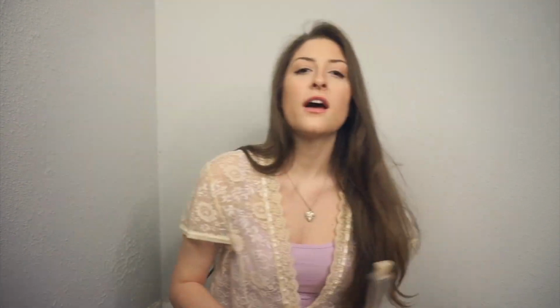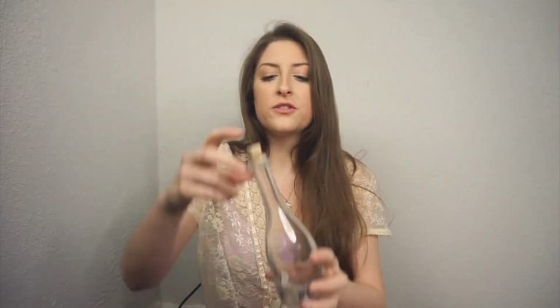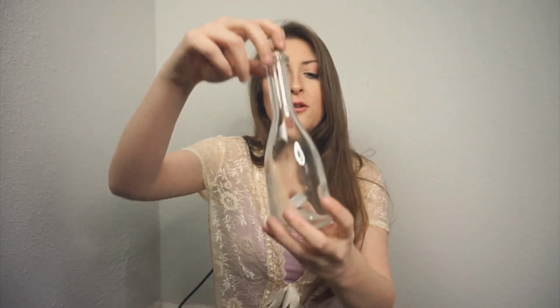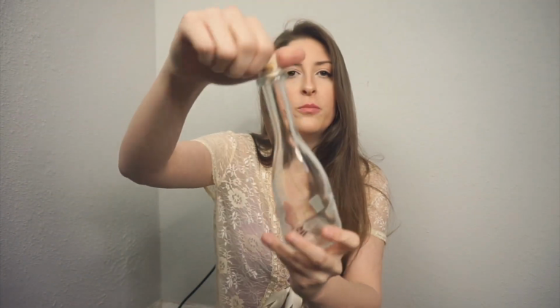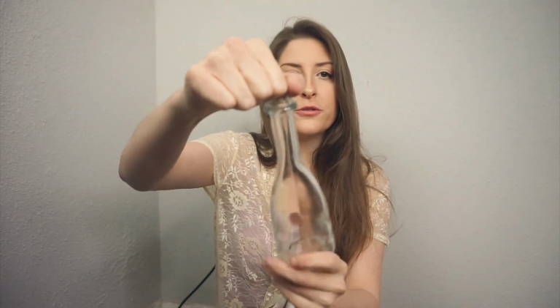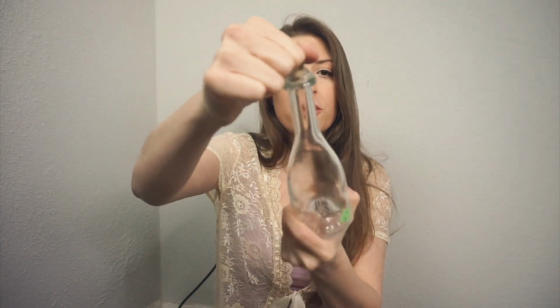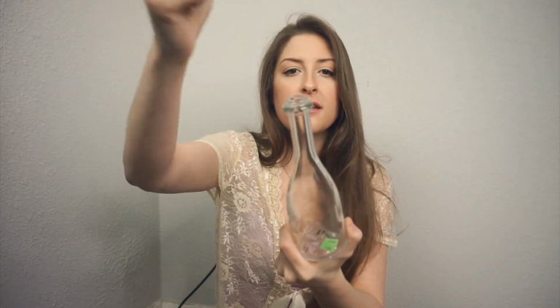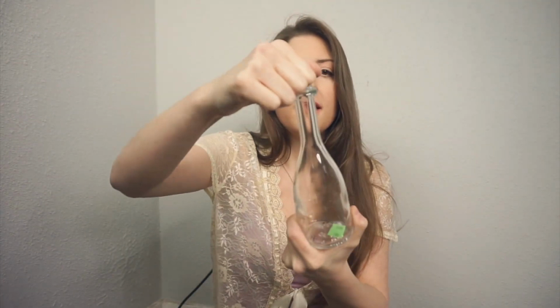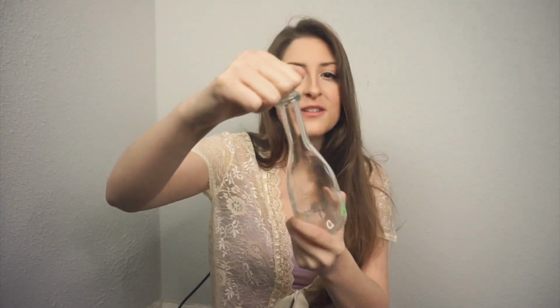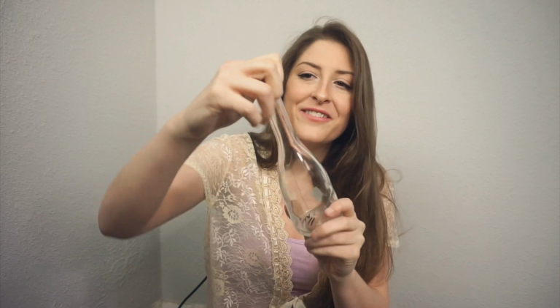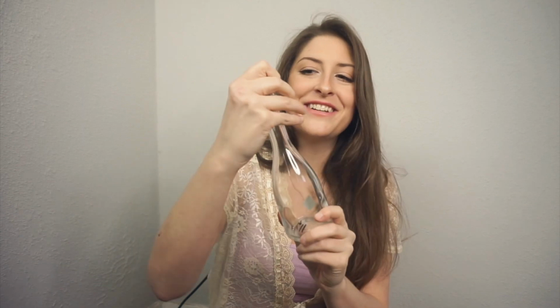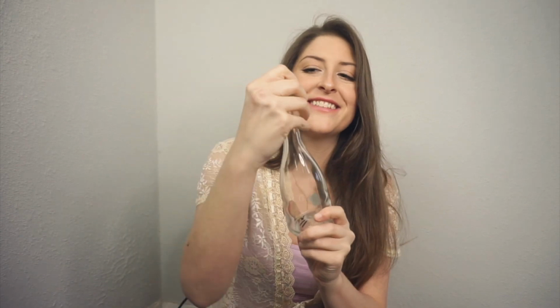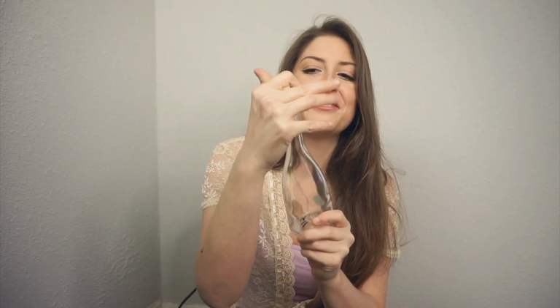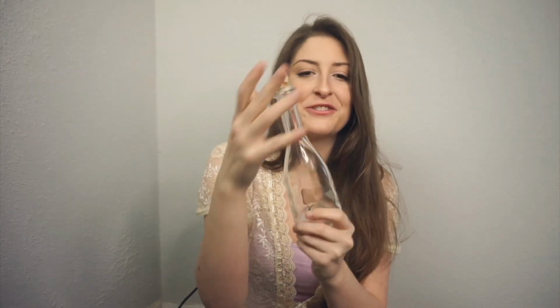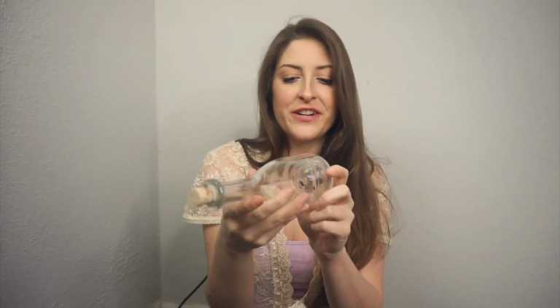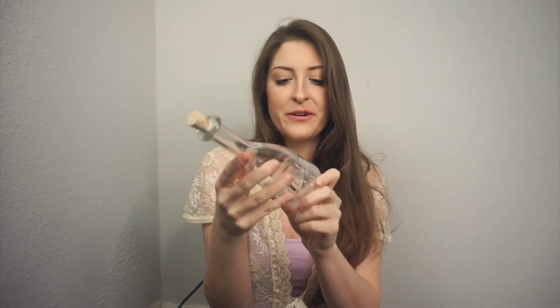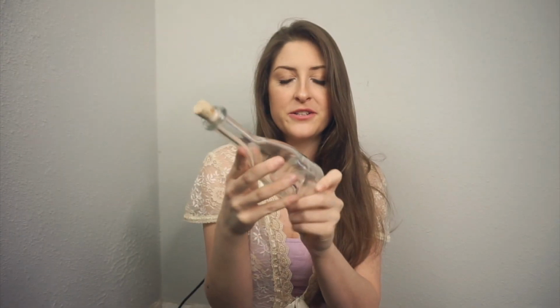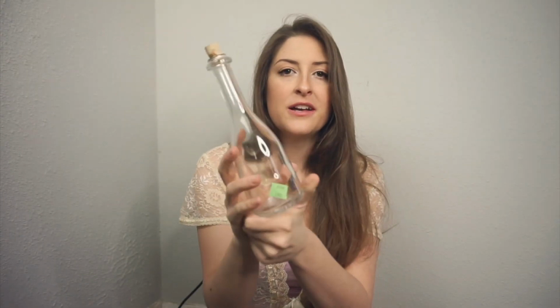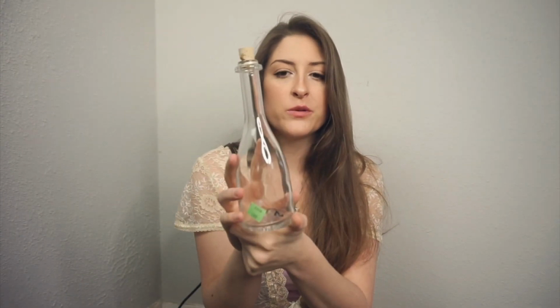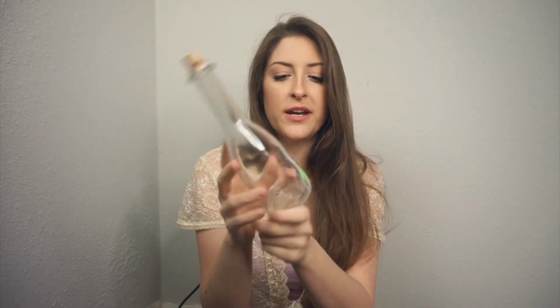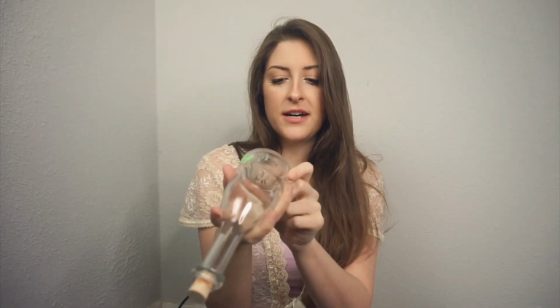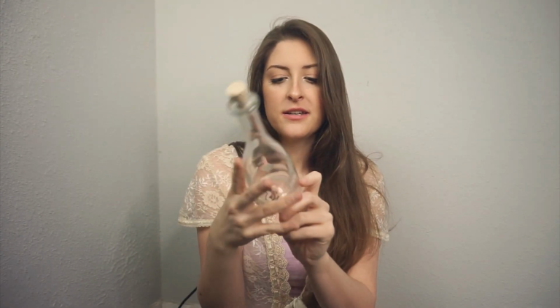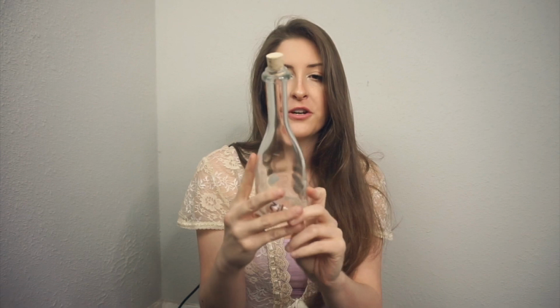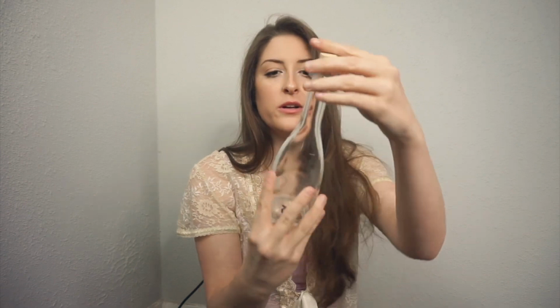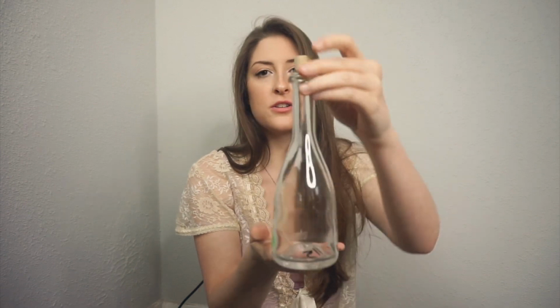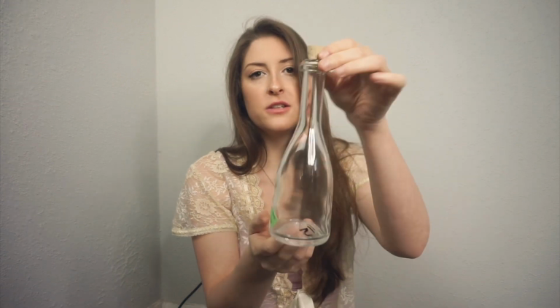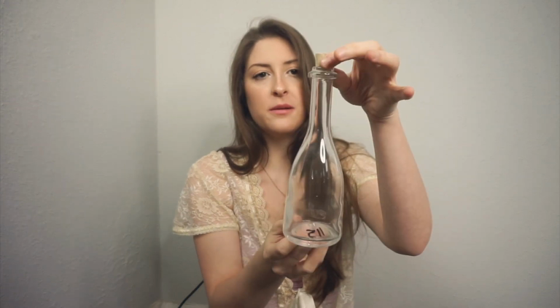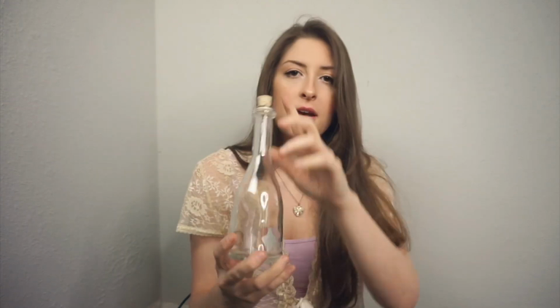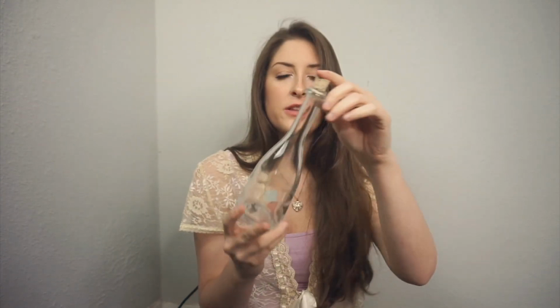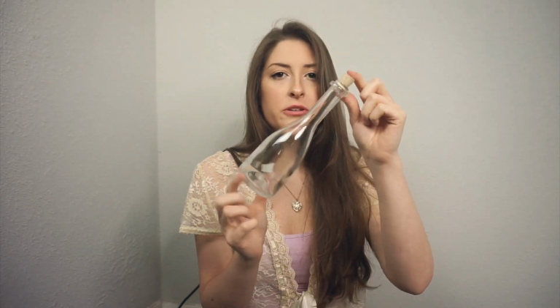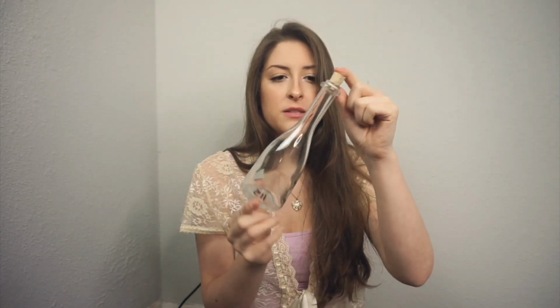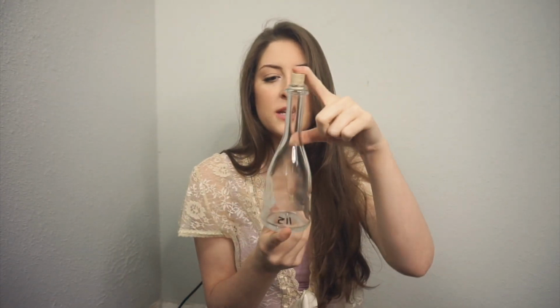I found this really cool bottle with a cork in it. I also have an idea for this in a Trash to Treasure video. This one was $1.99 from Goodwill, and I just like this shape. I love collecting little glass bottles like this.